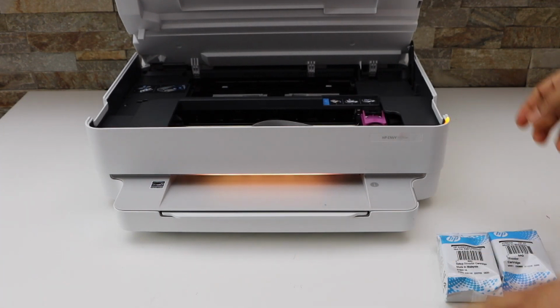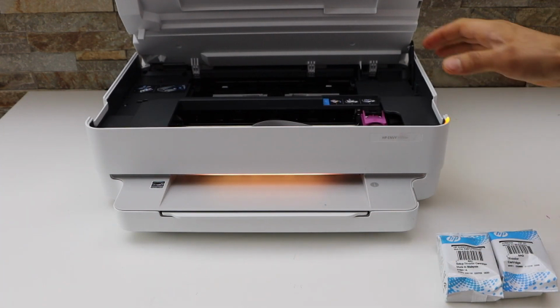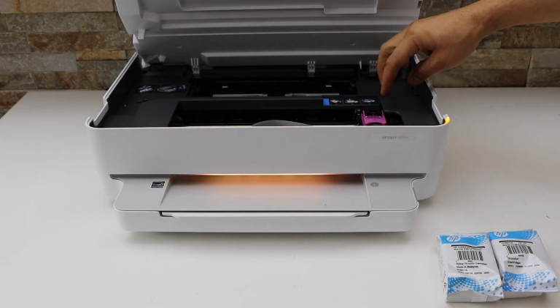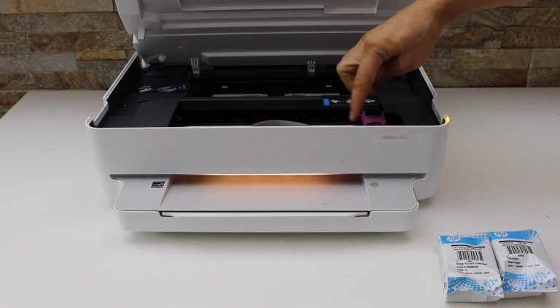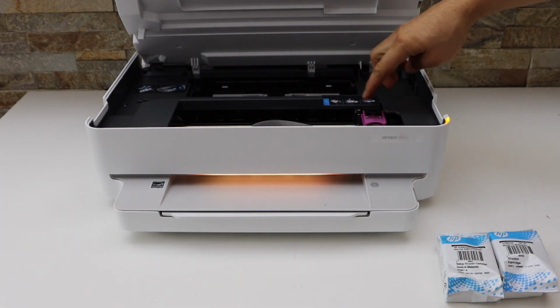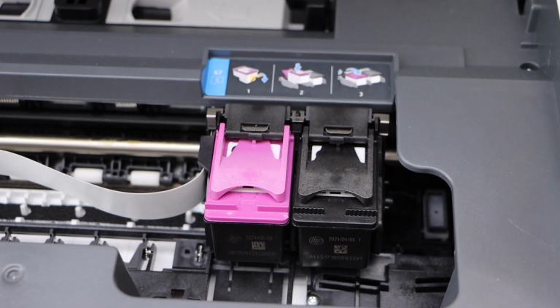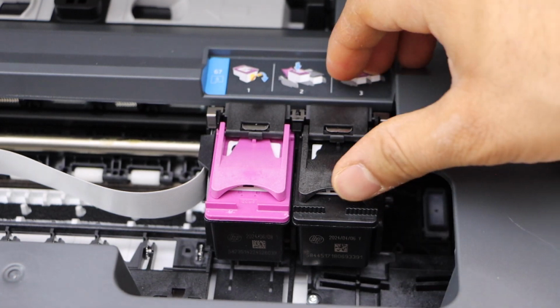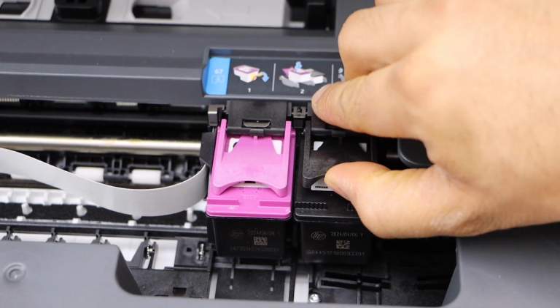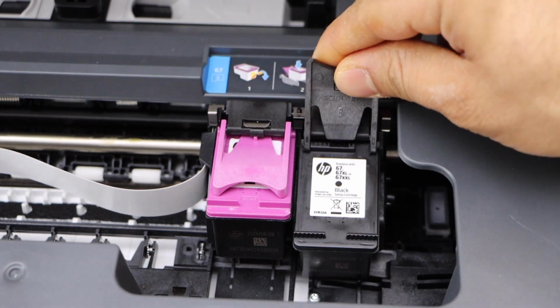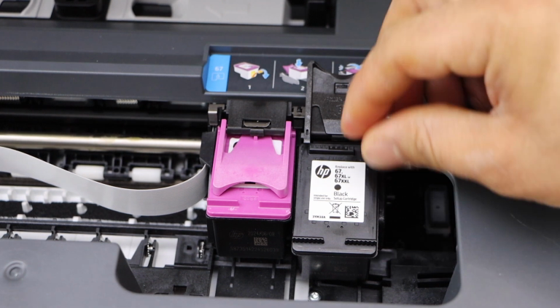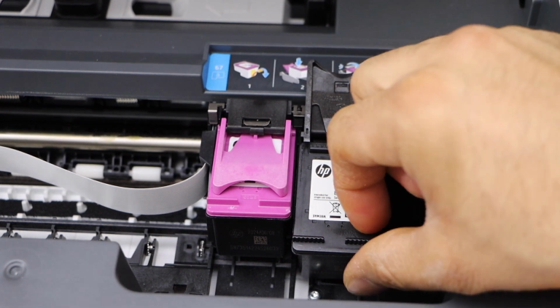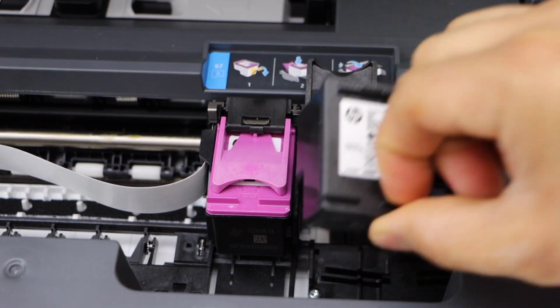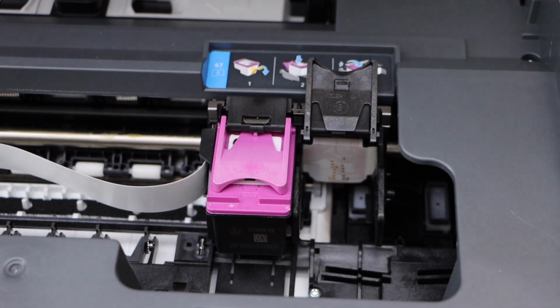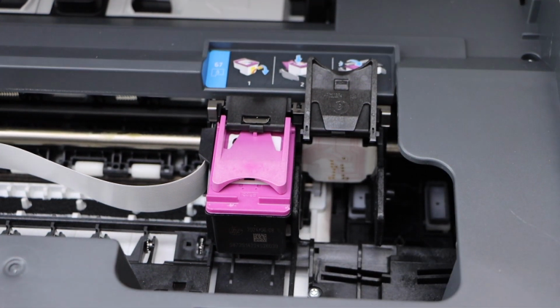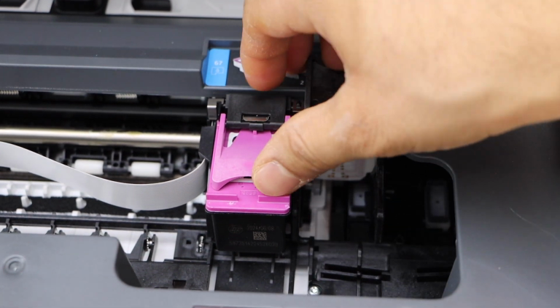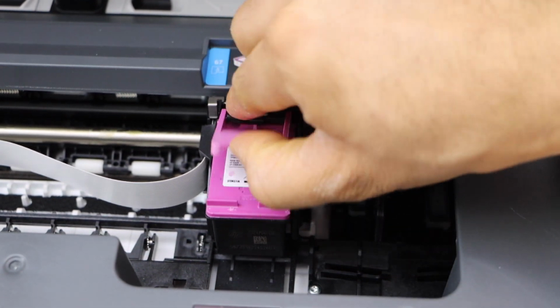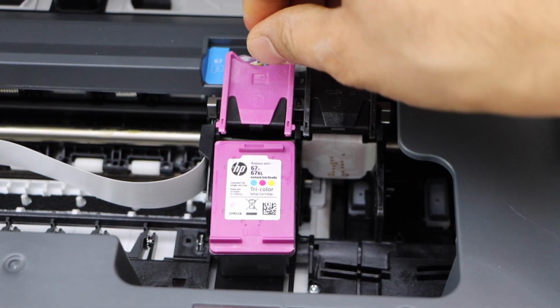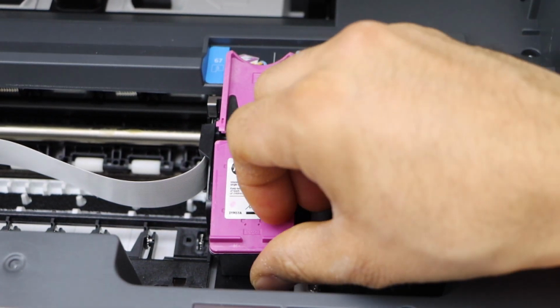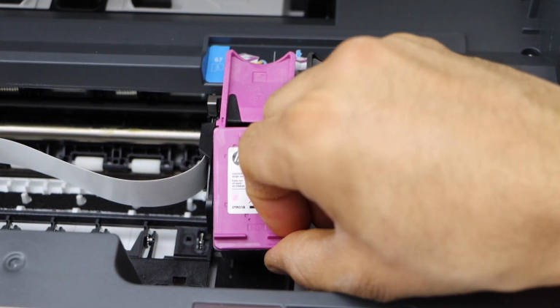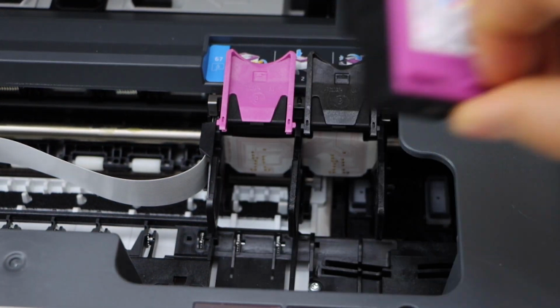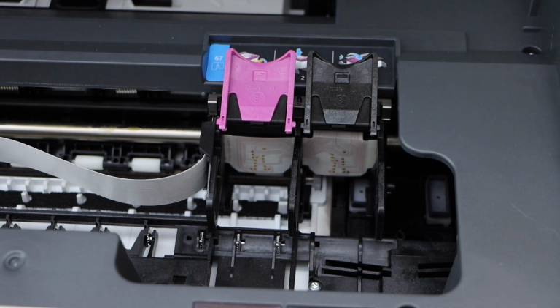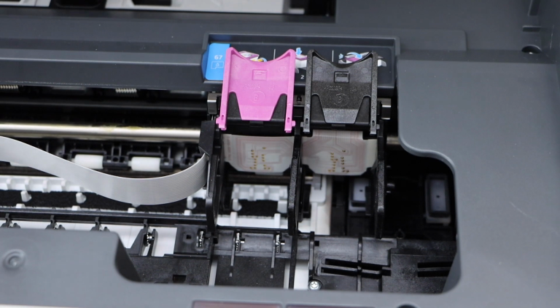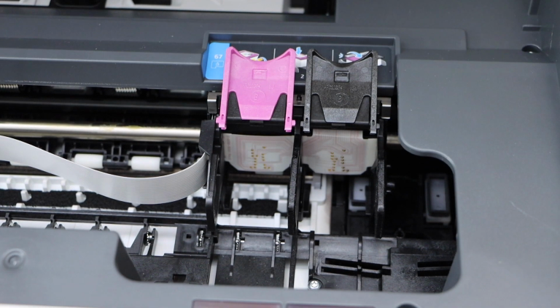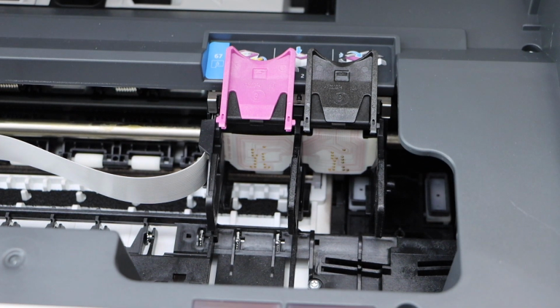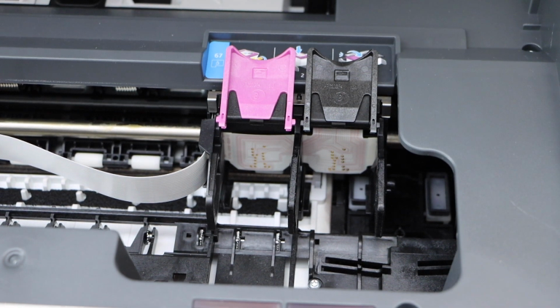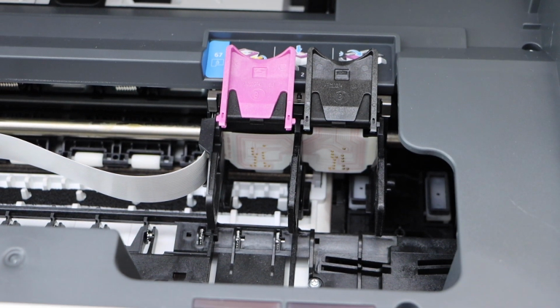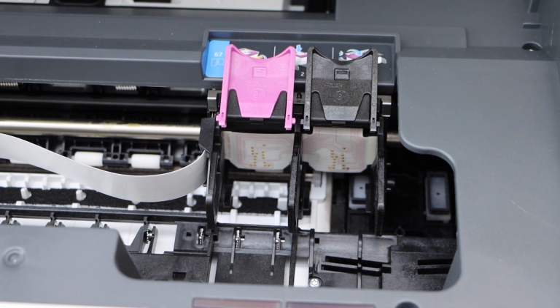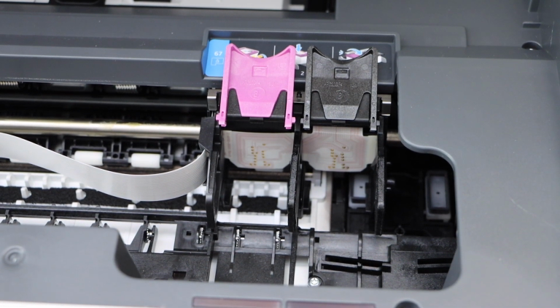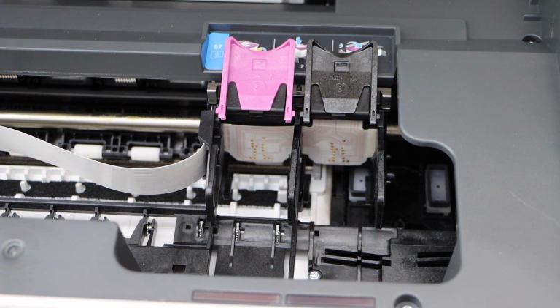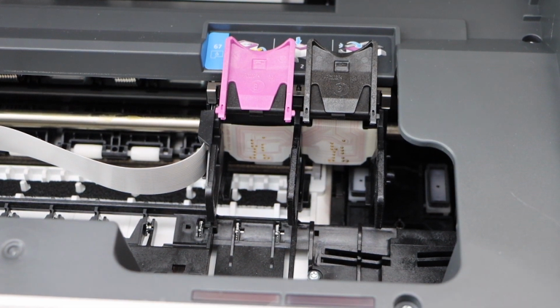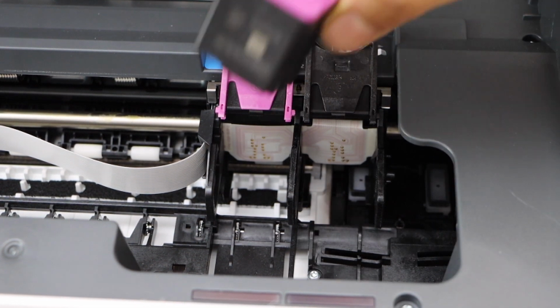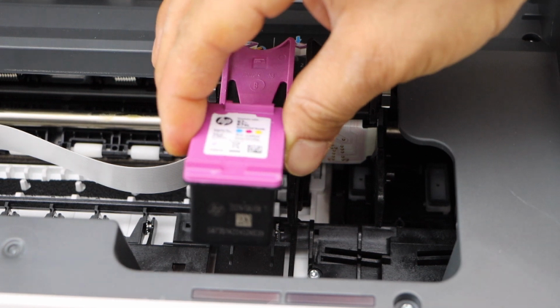Go to the ink chamber, open the lock, and take the old ink cartridge out. Do this for both ink cartridges. Now take your new ink cartridge and place the color cartridge on the color side.